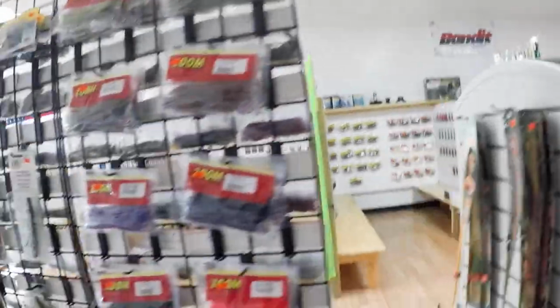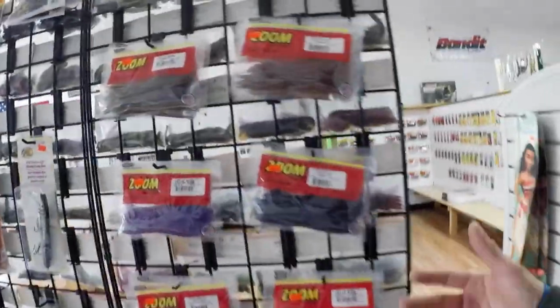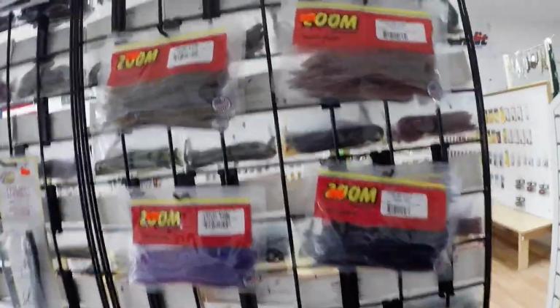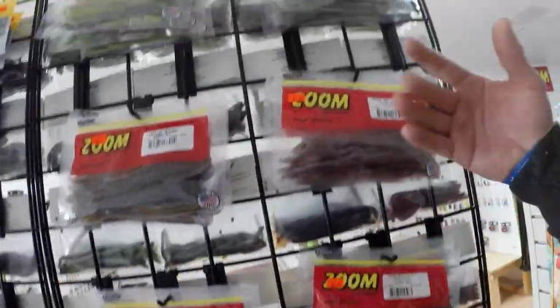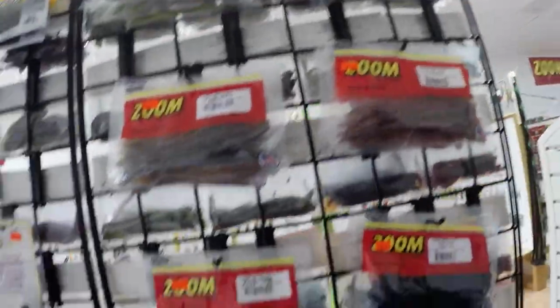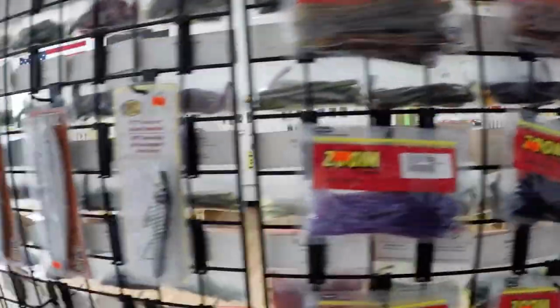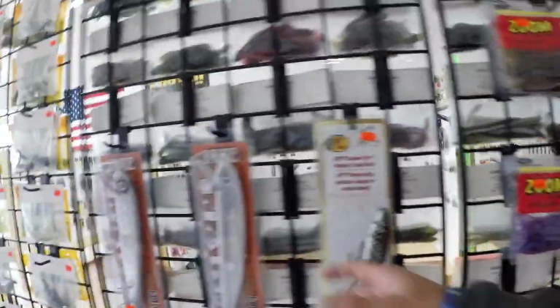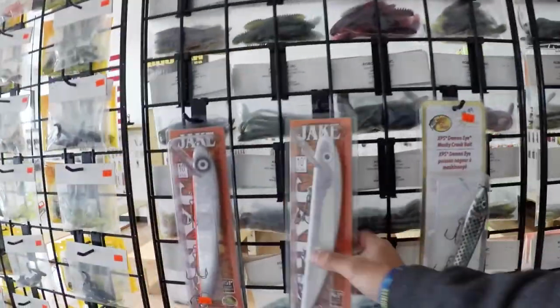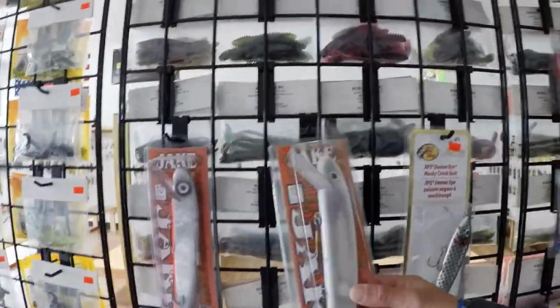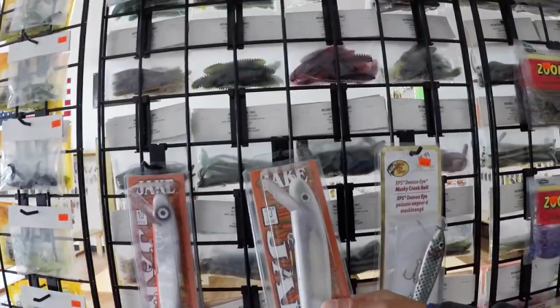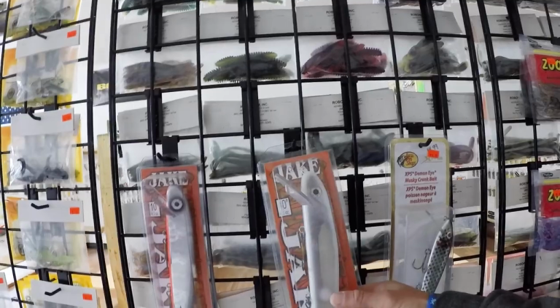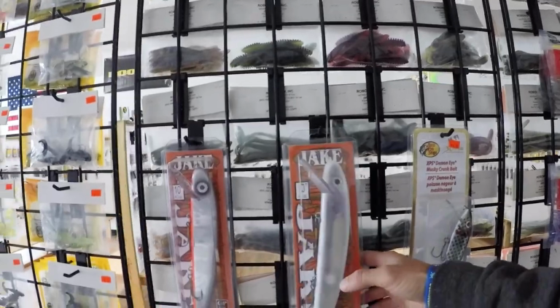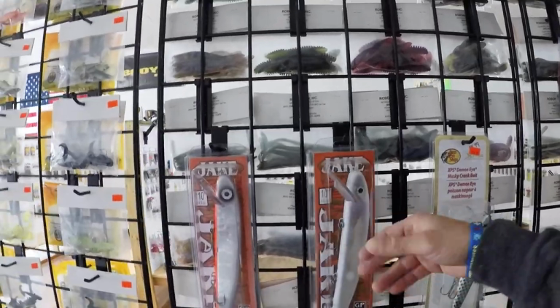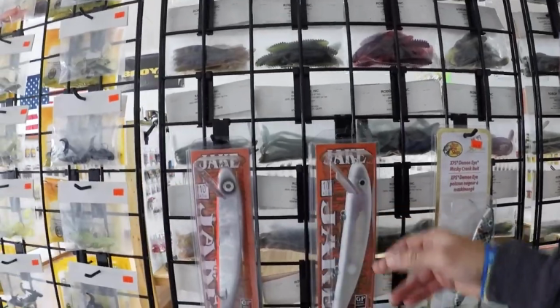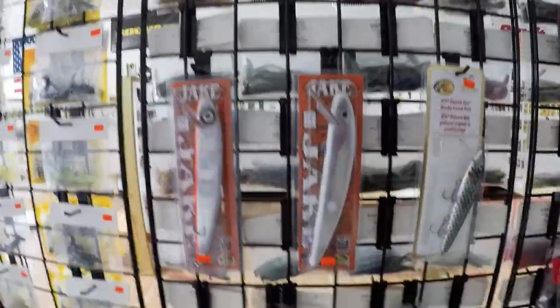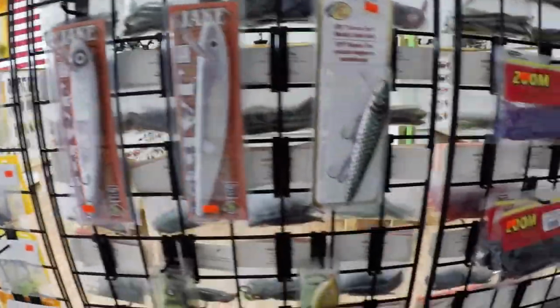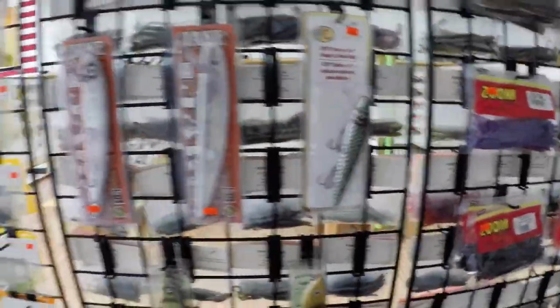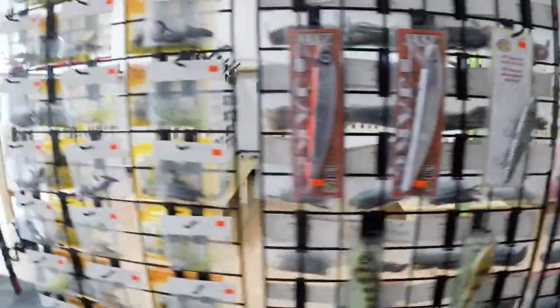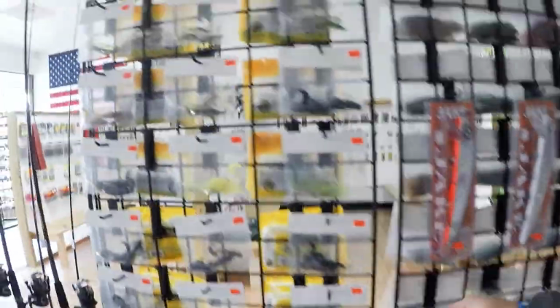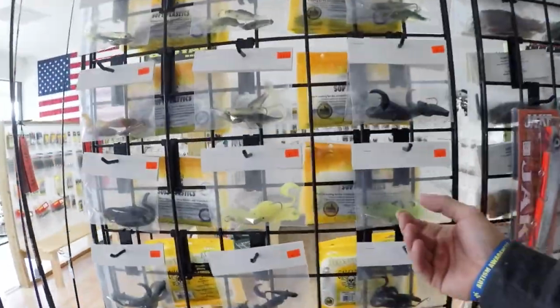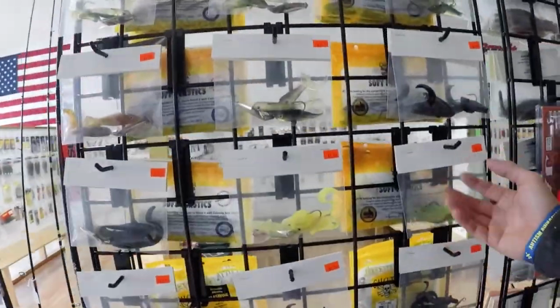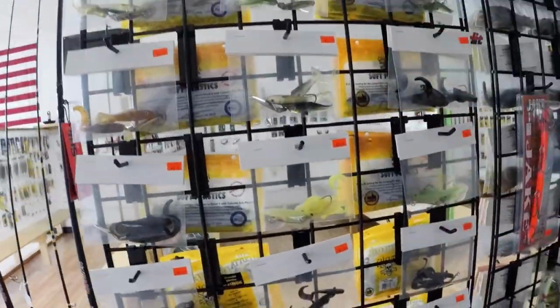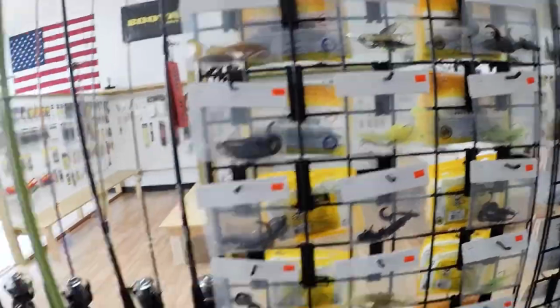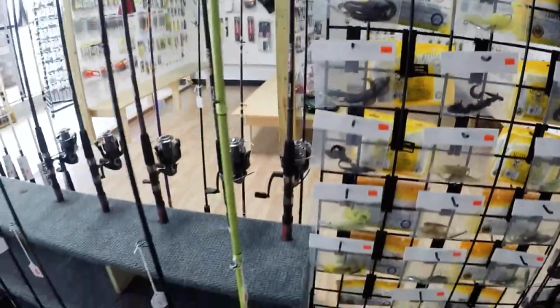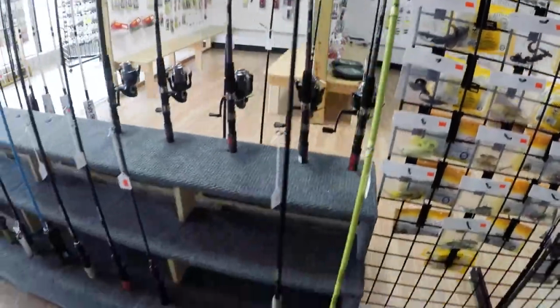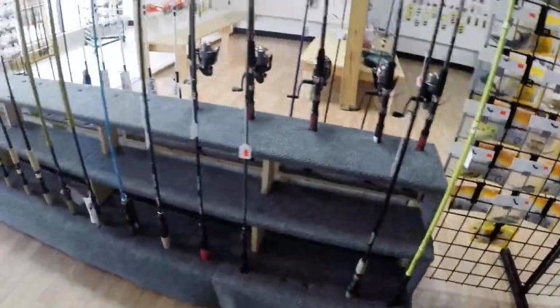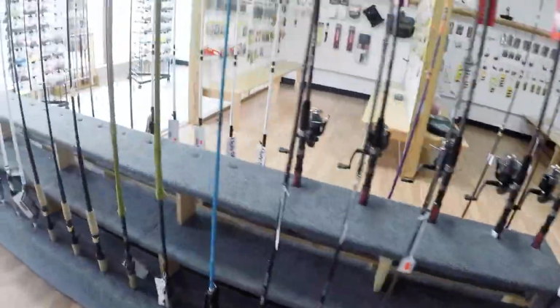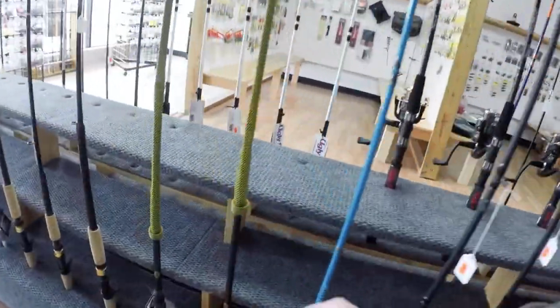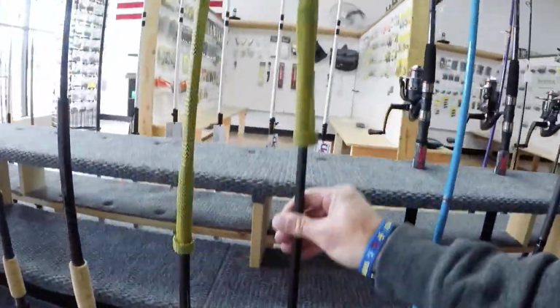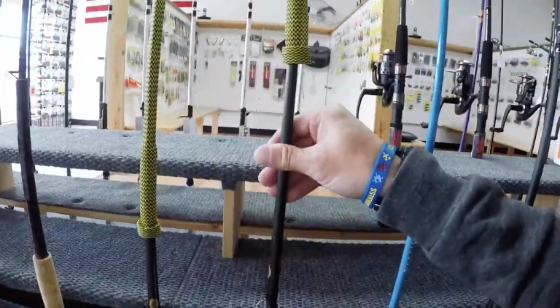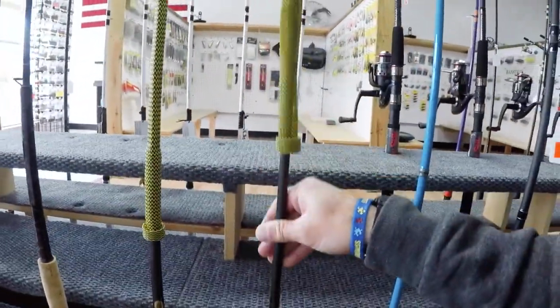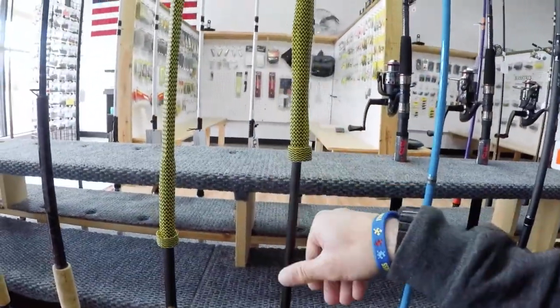Got some Zoom stuff and your muskie baits. We're in southwest Virginia — you've got the New River, and there are big muskies in Smith Mountain Lake, believe it or not. Some more custom stuff, more rods, and gotta have your catching rods.